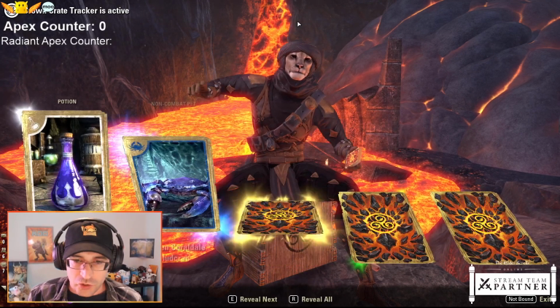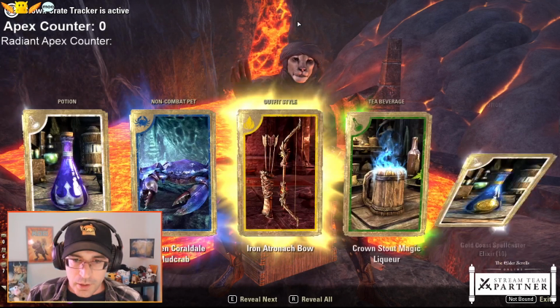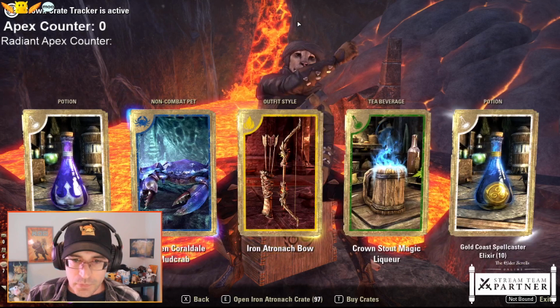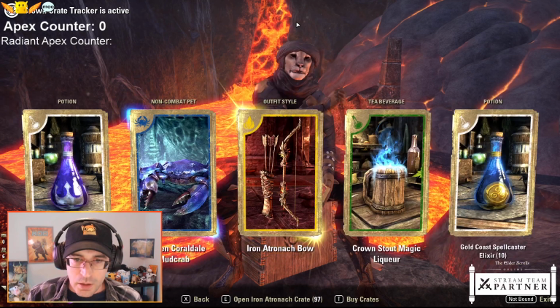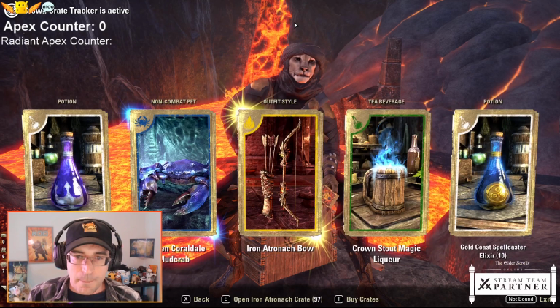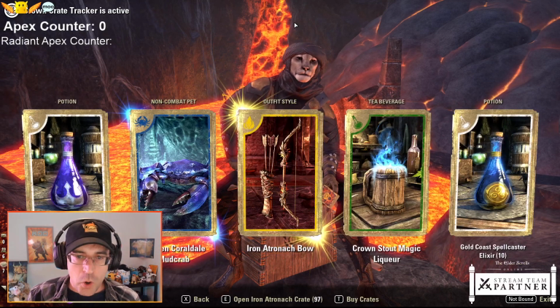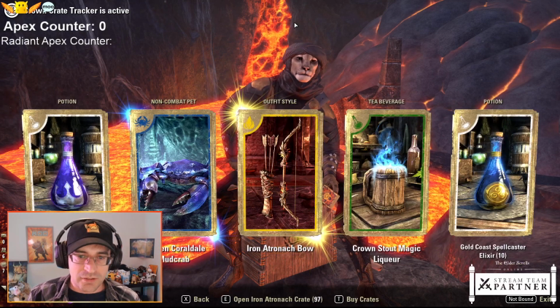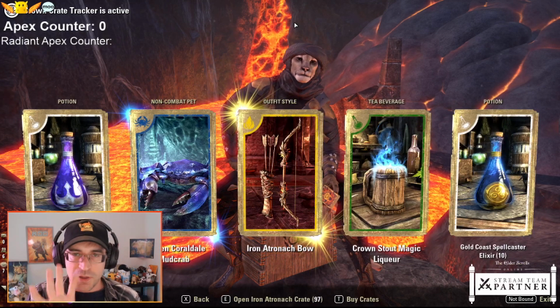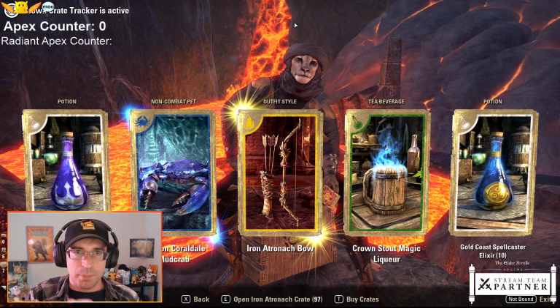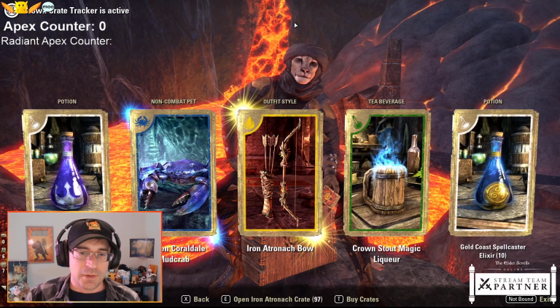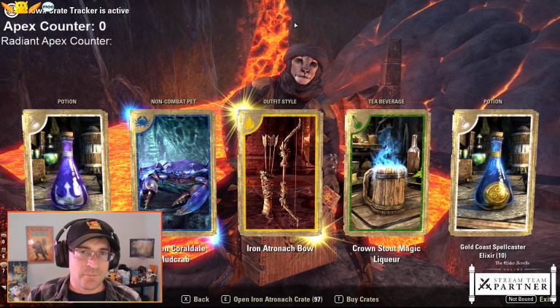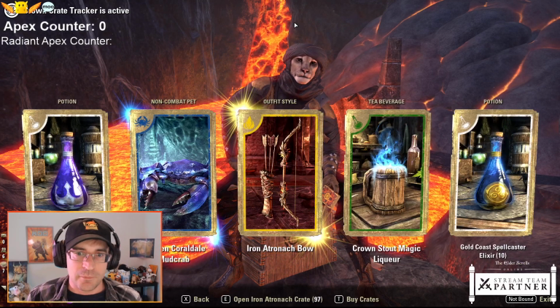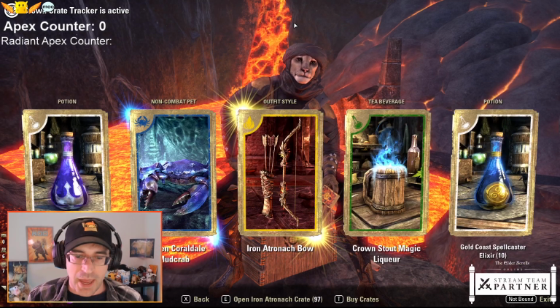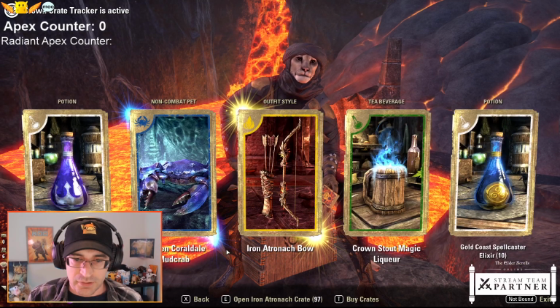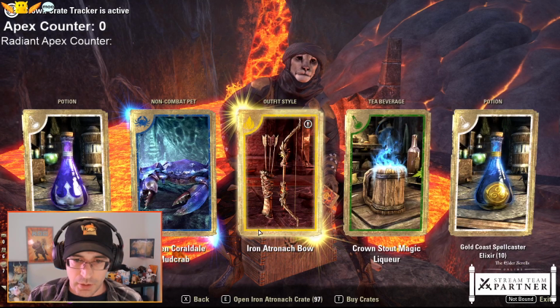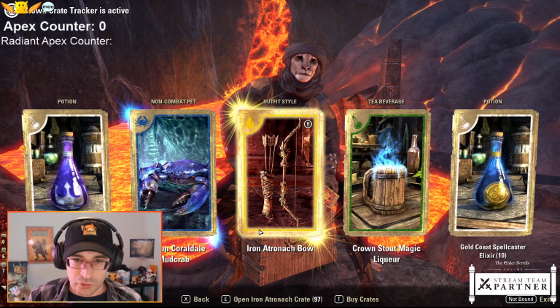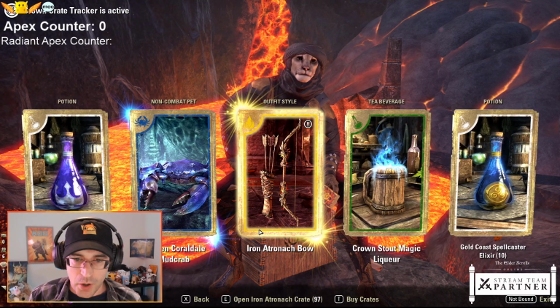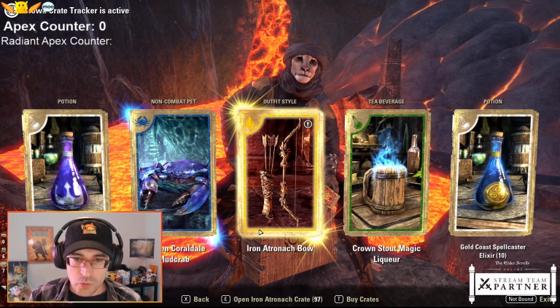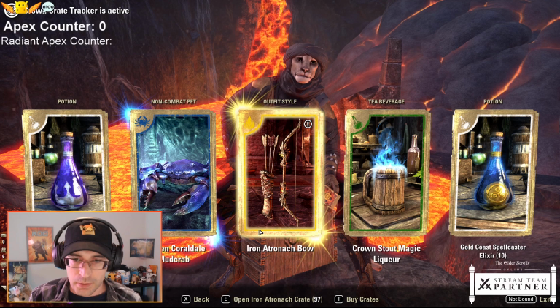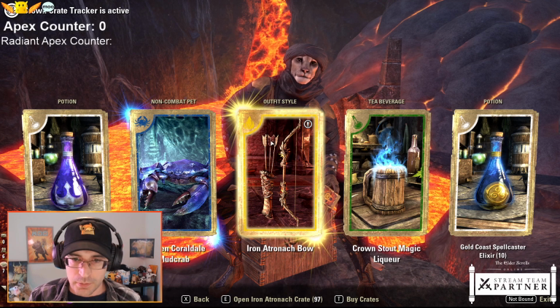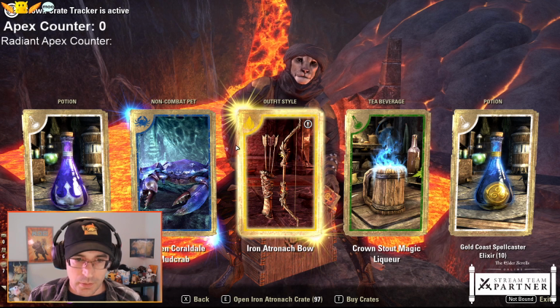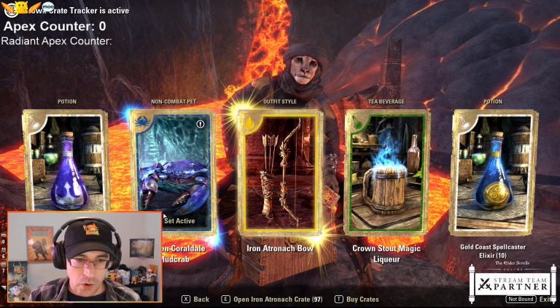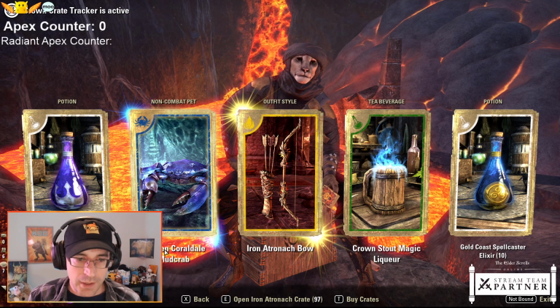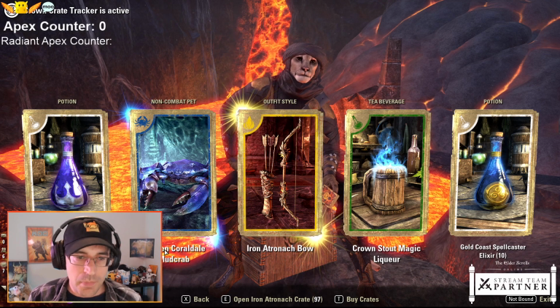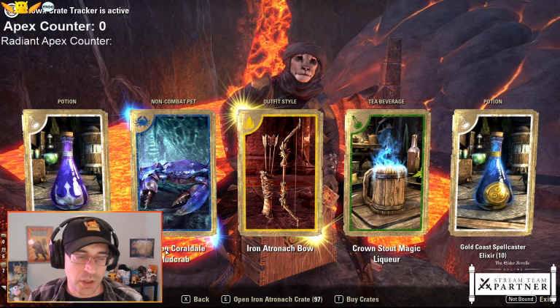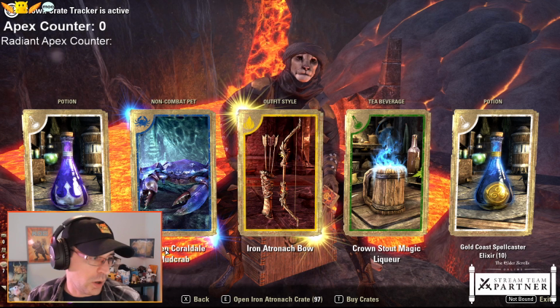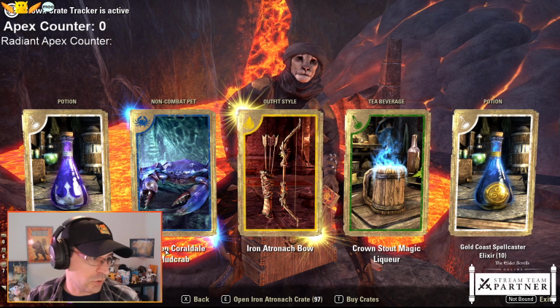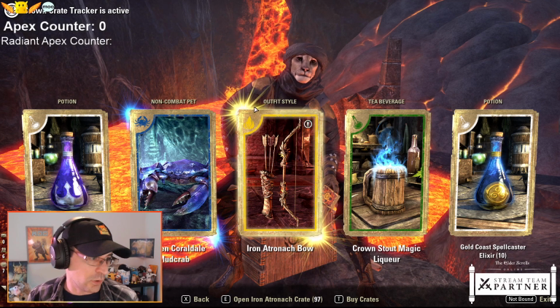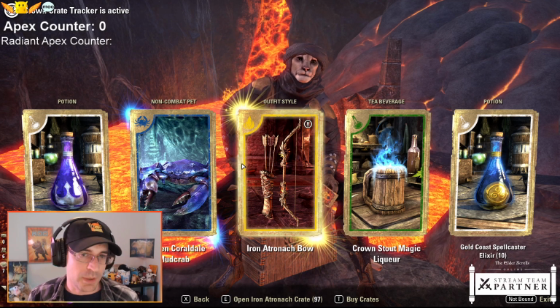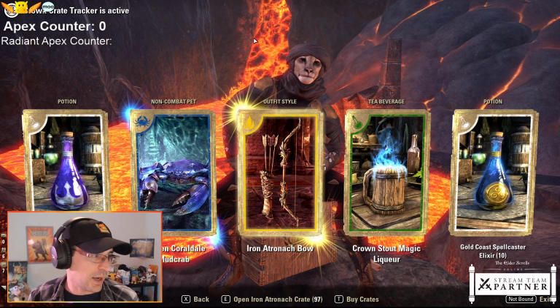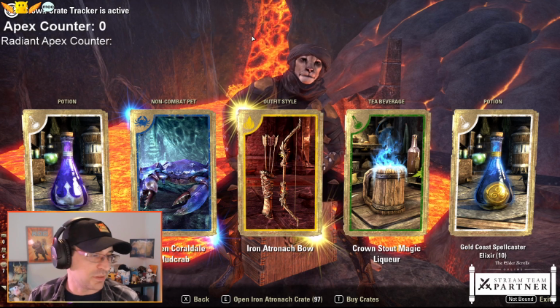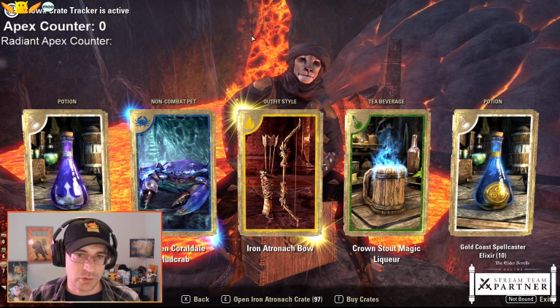Legendary! You'll get a bonus fifth card about every five packs. So - Iron Atrodug Bow. And a Mud Crab. Hard to go wrong with an army of crabs.